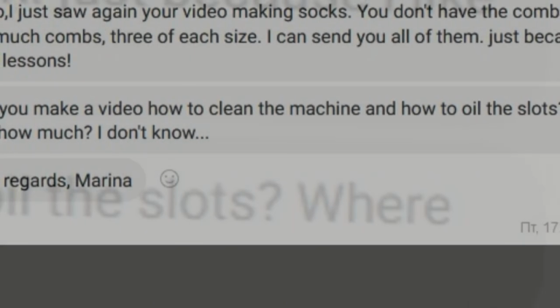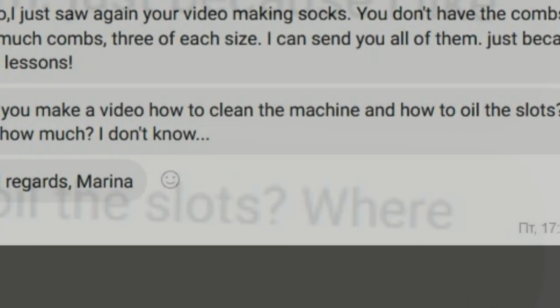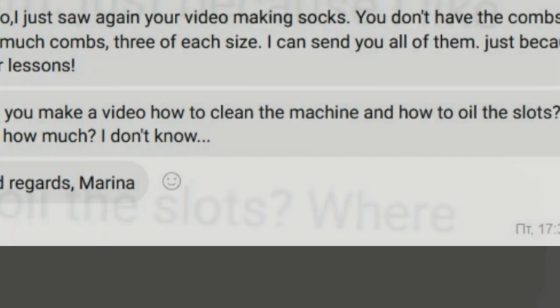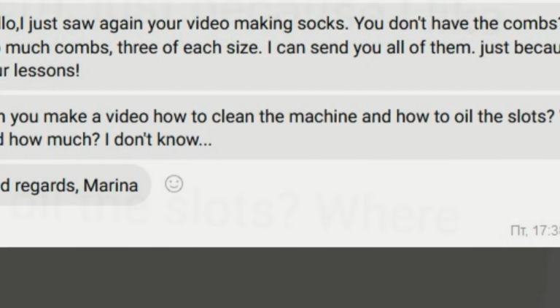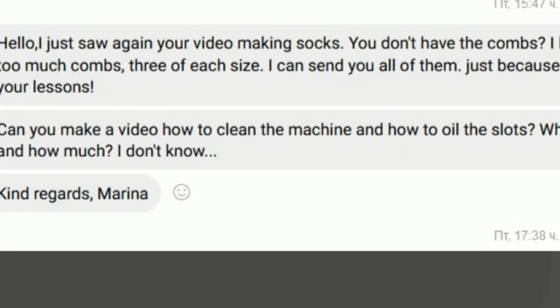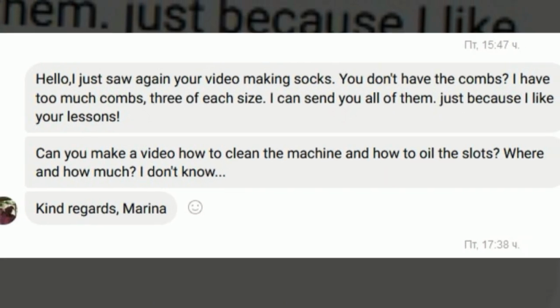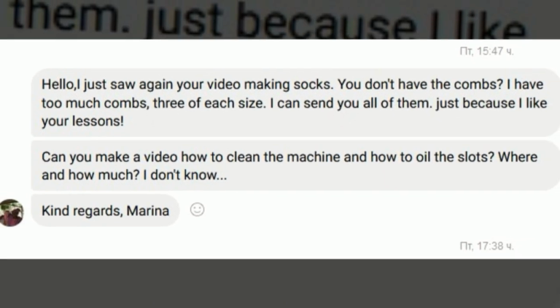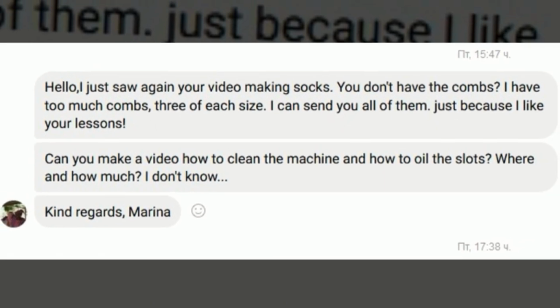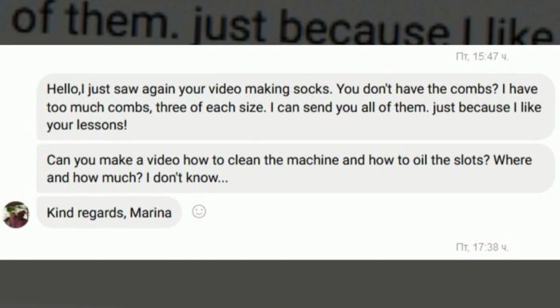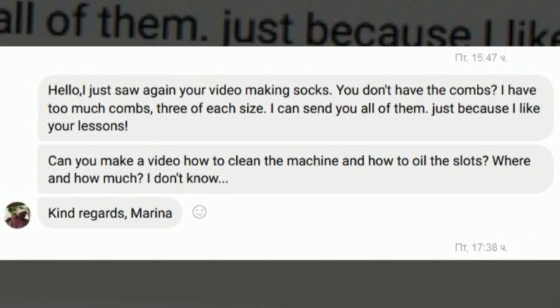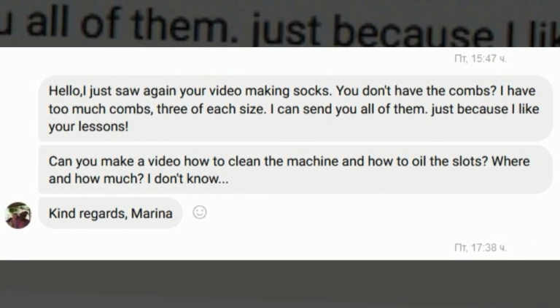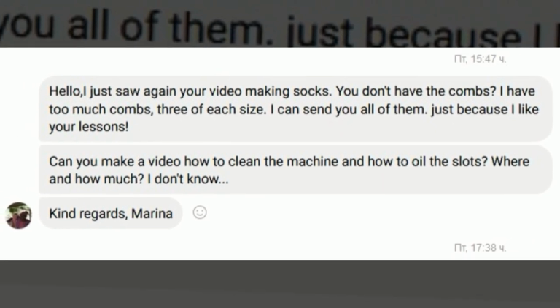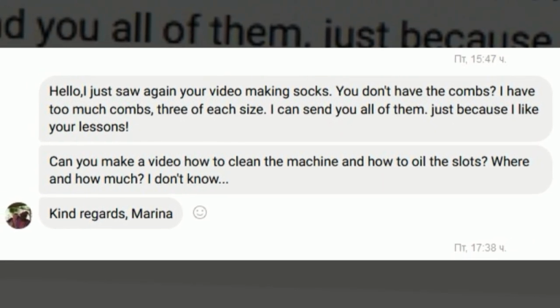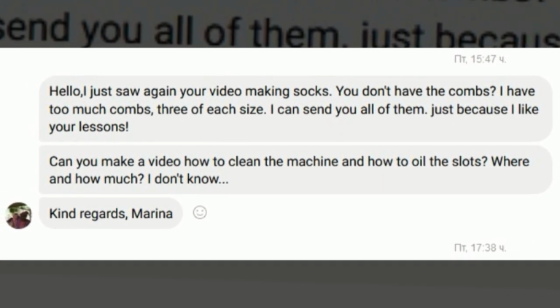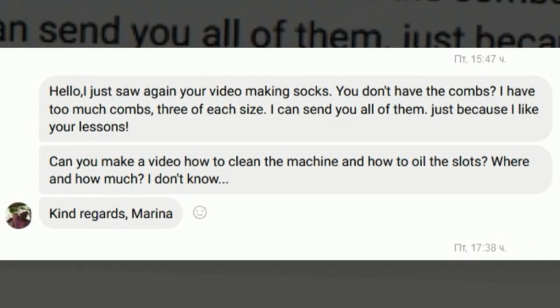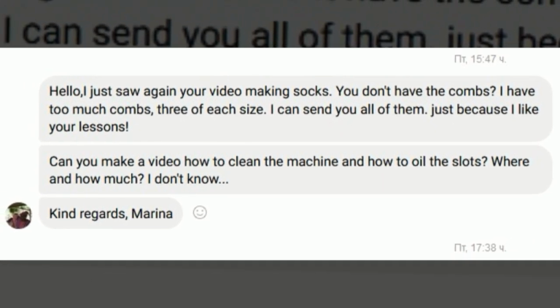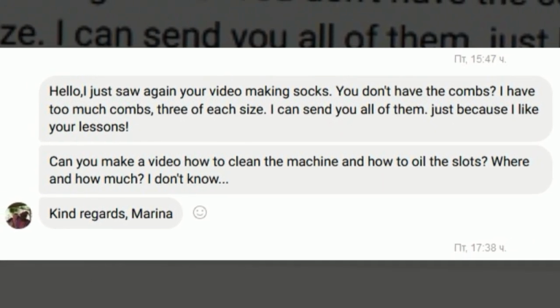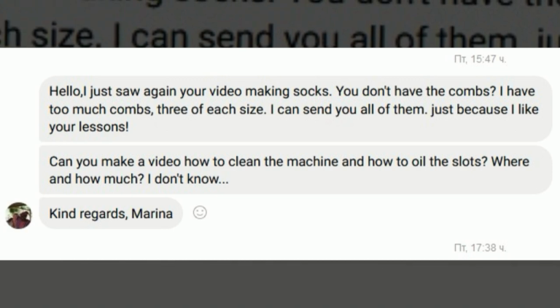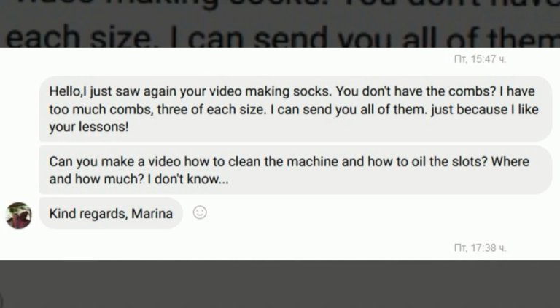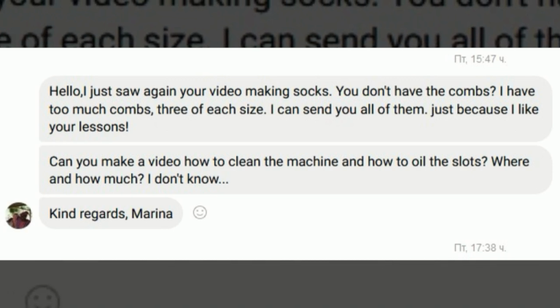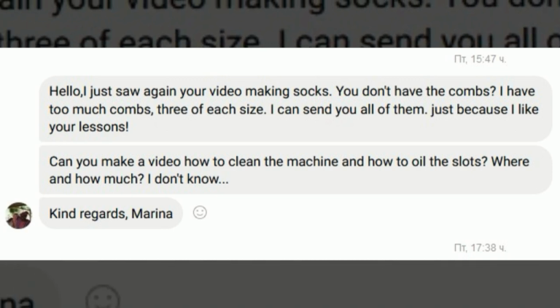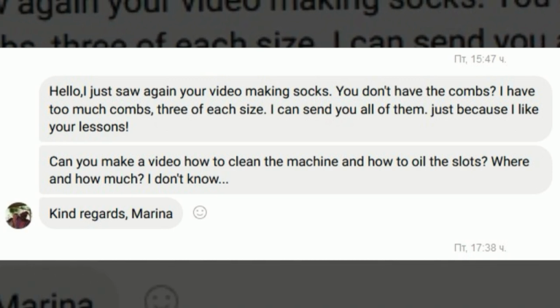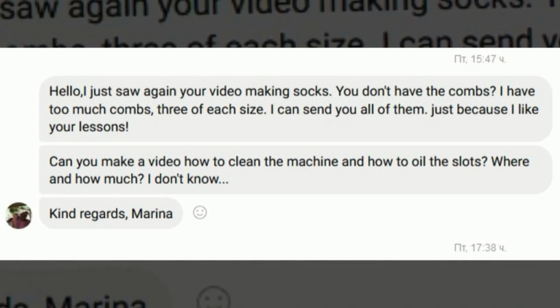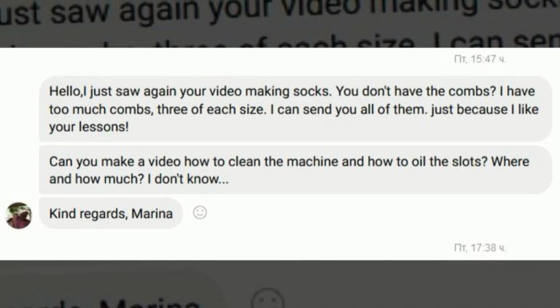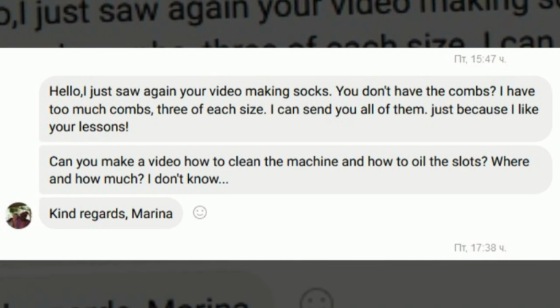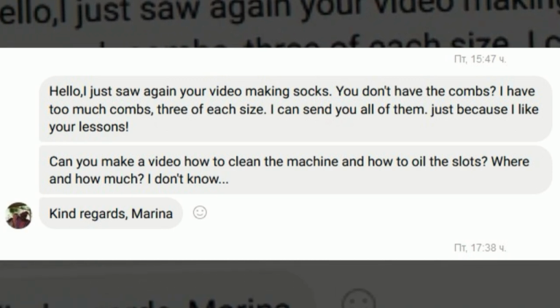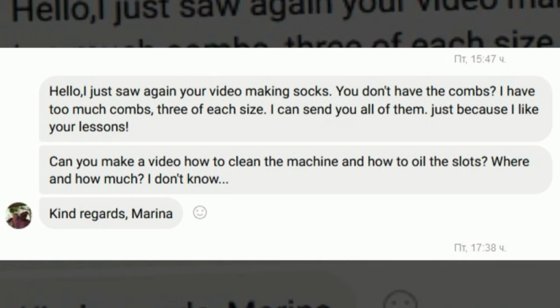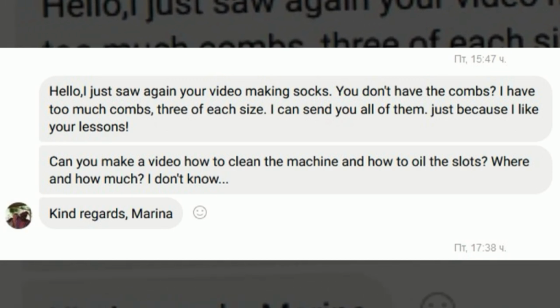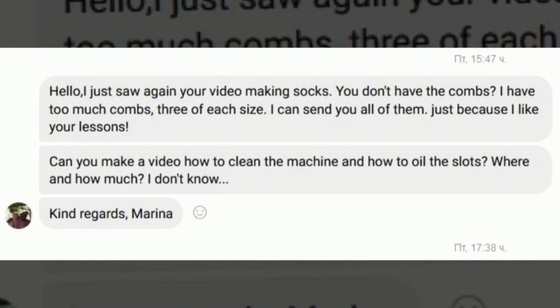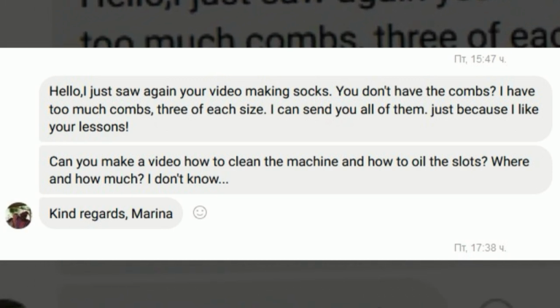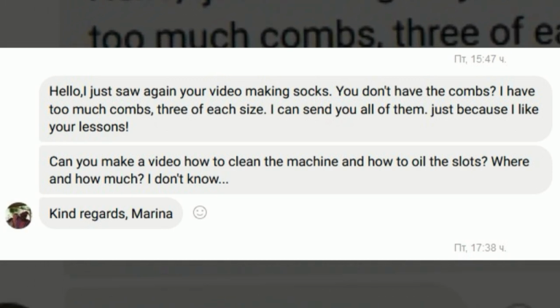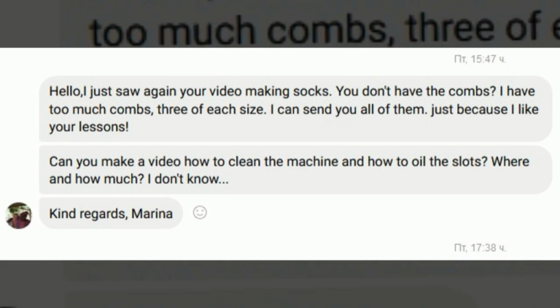This video is requested by Marina. Thank you for the idea. Today I will show you how to clean and lubricate the knitting machine.